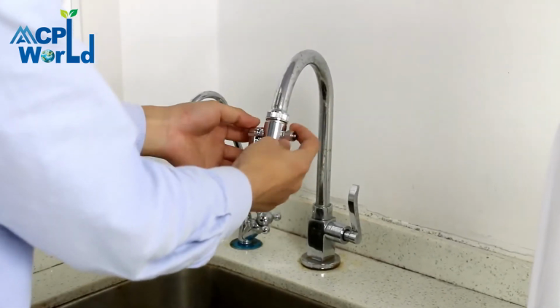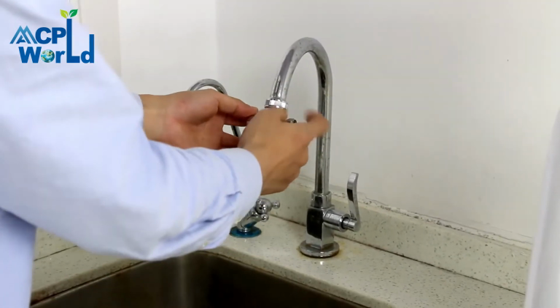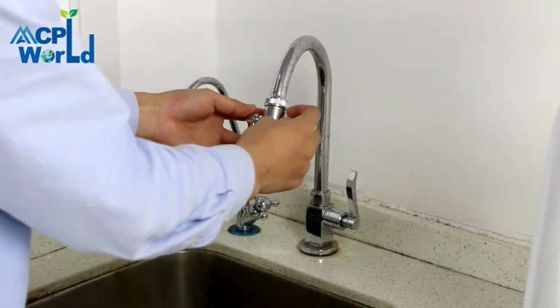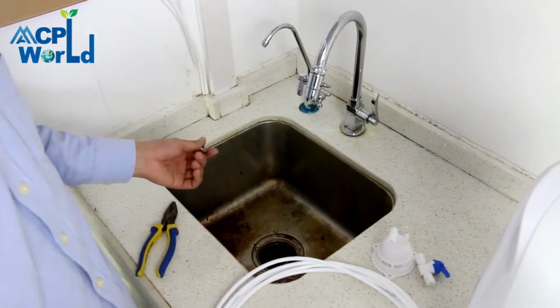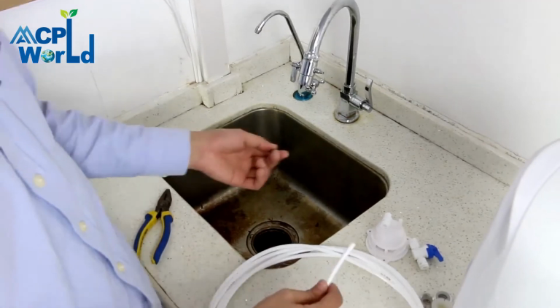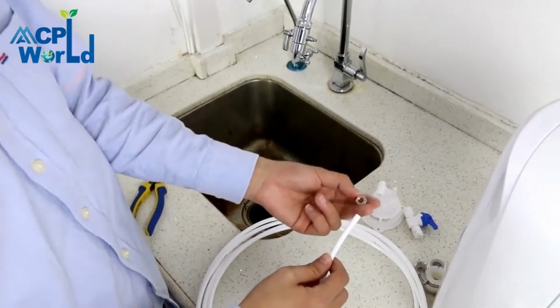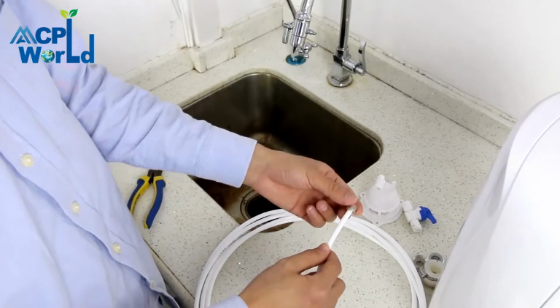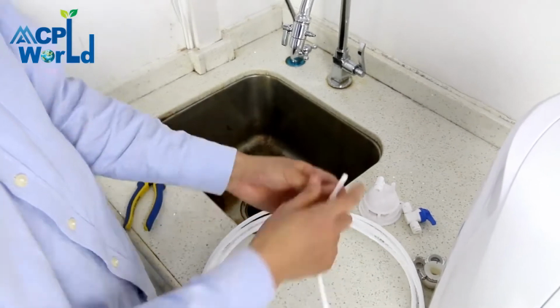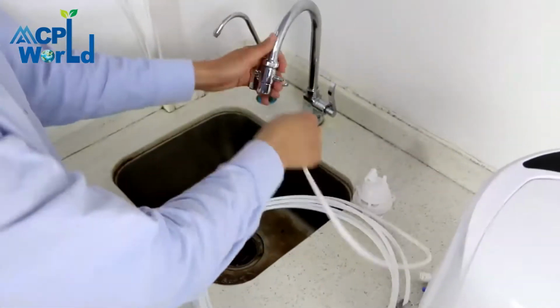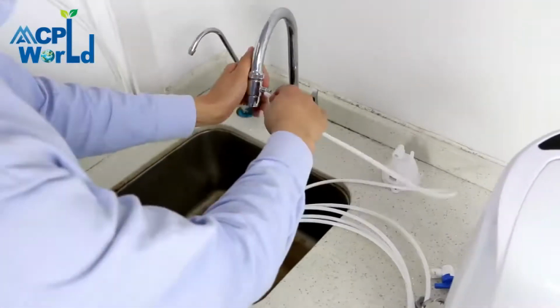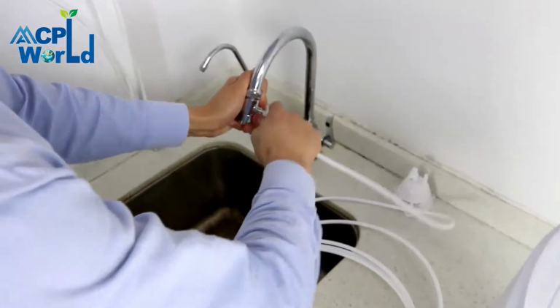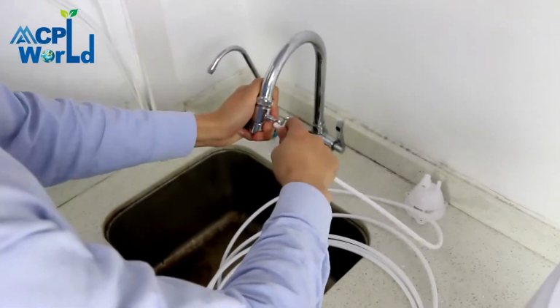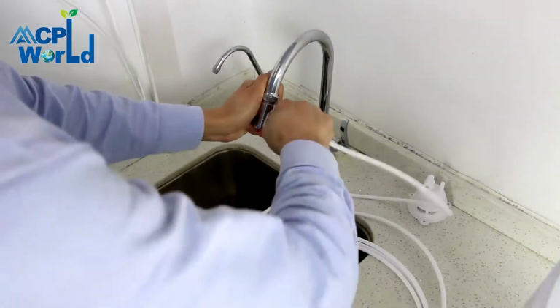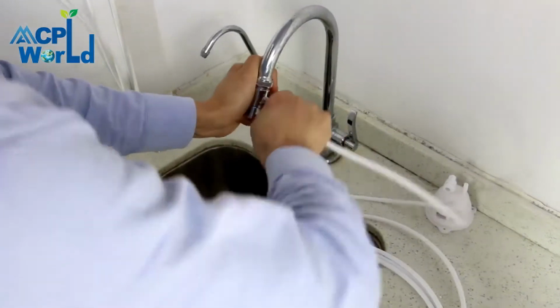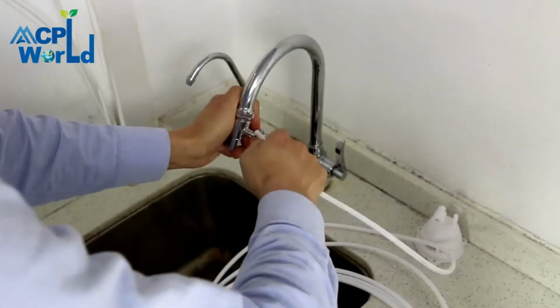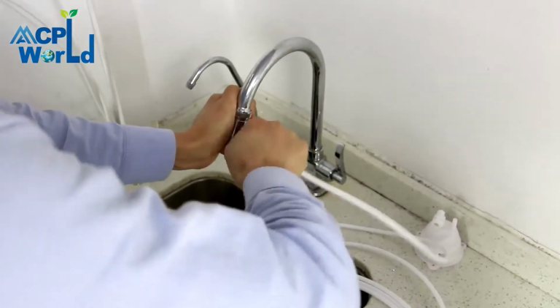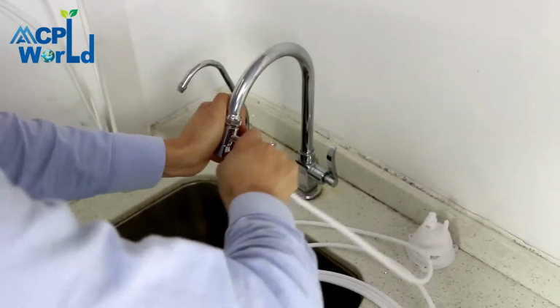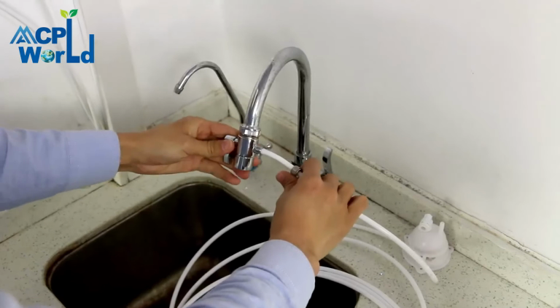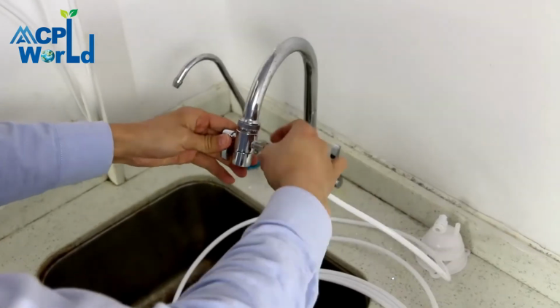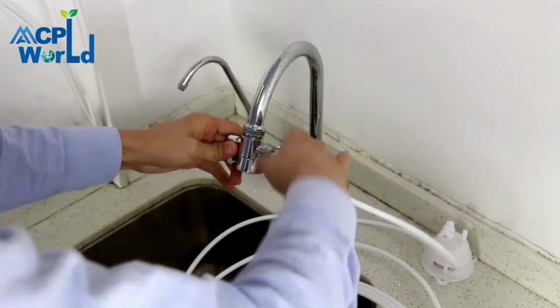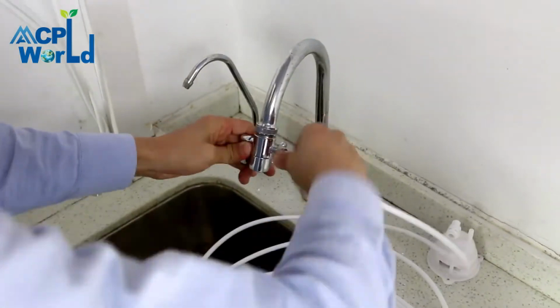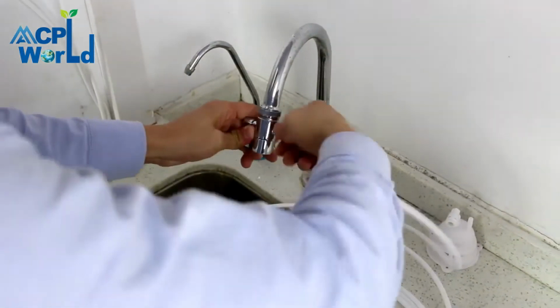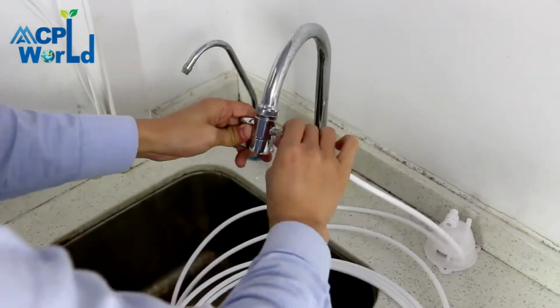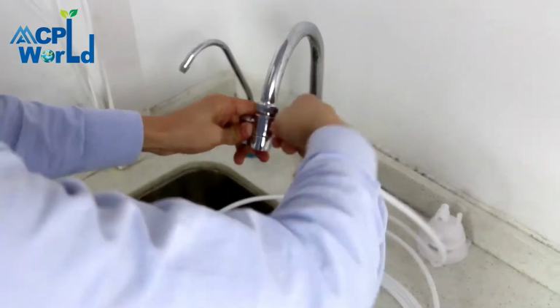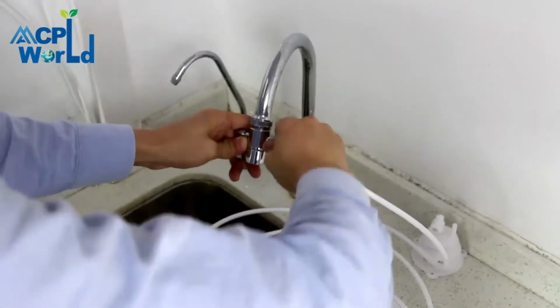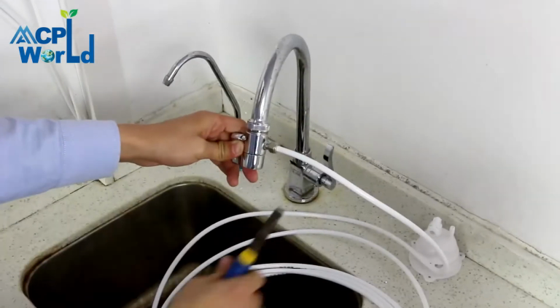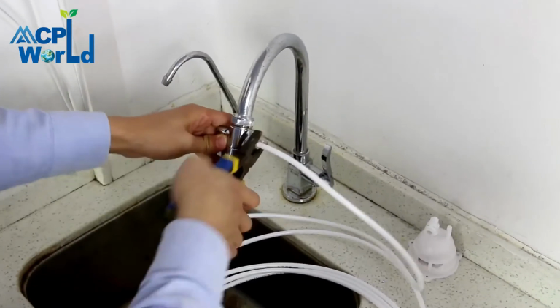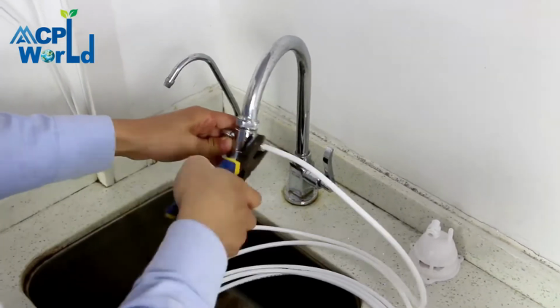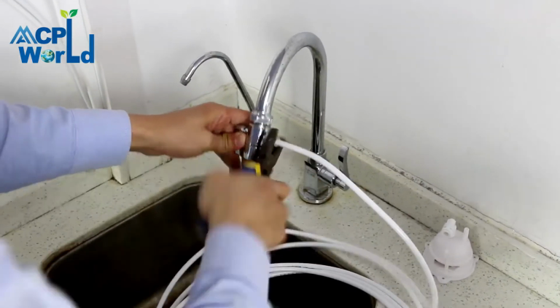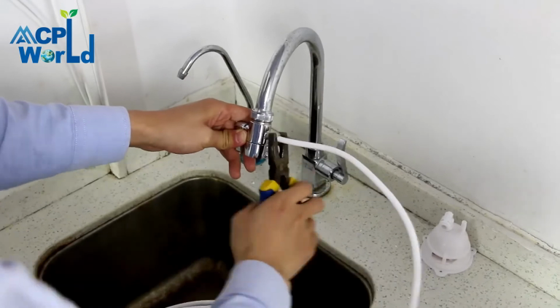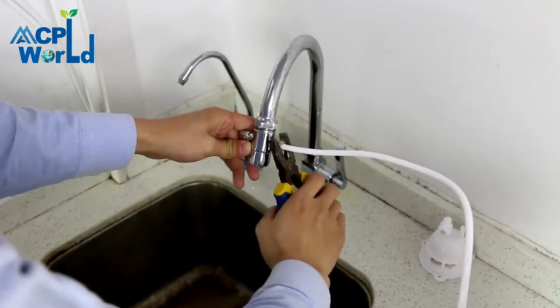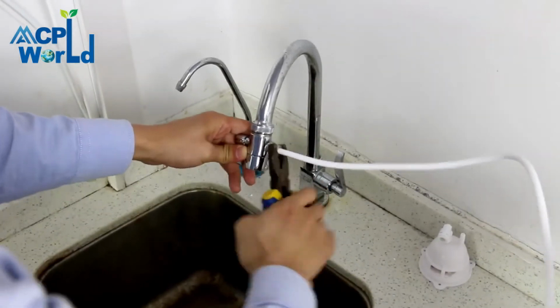Install the switch on the tap and tighten it with a wrench. Then use a PE pipe to connect the switch to the water purifier. When the PE pipe is connected to the switch, put the nuts on the PE pipe and tighten the nut with a wrench.